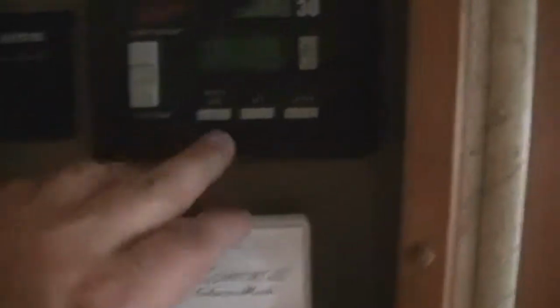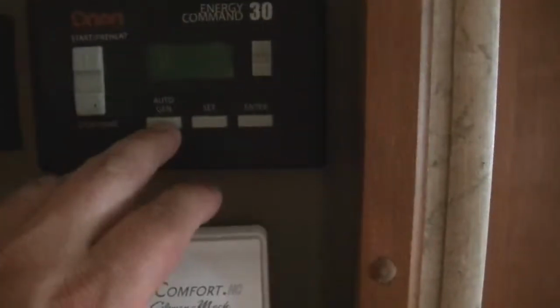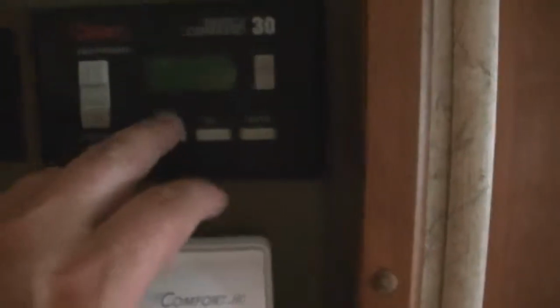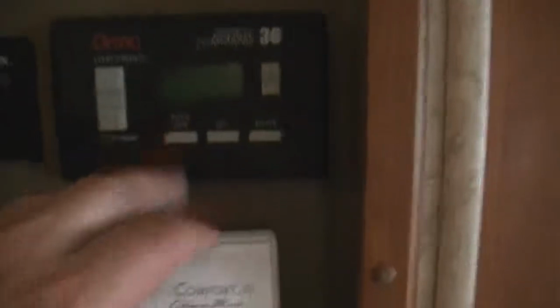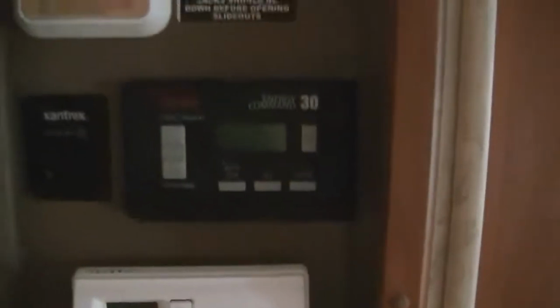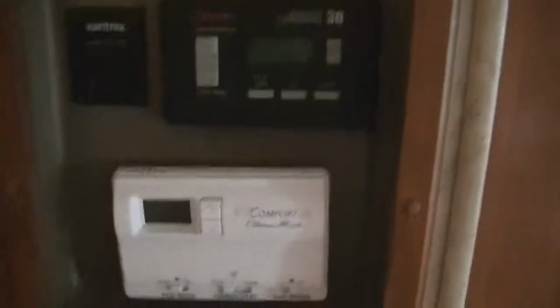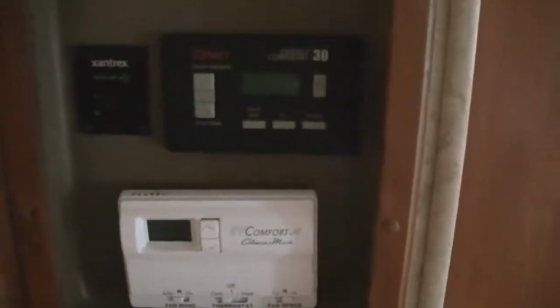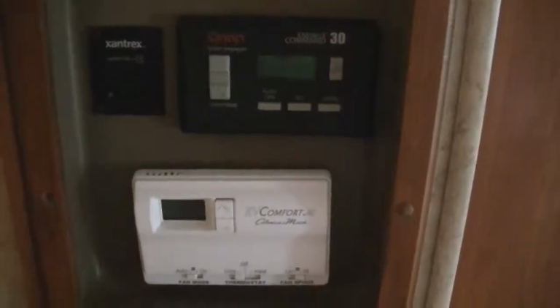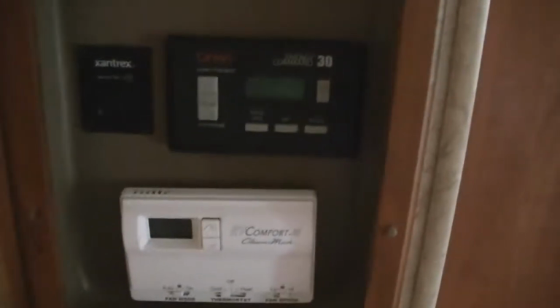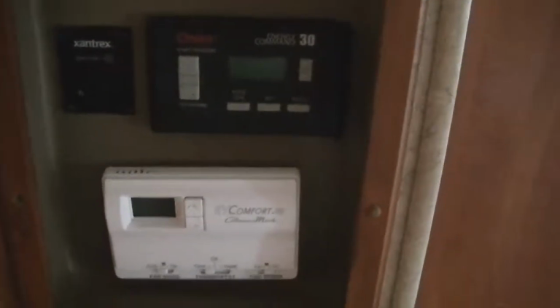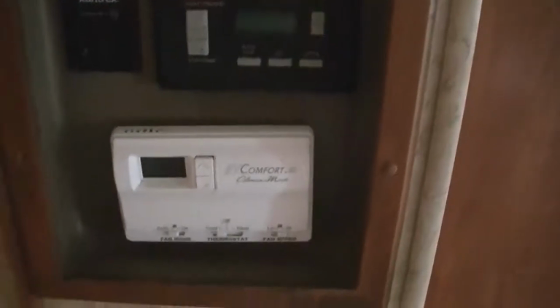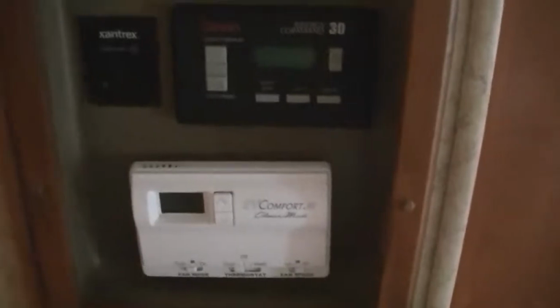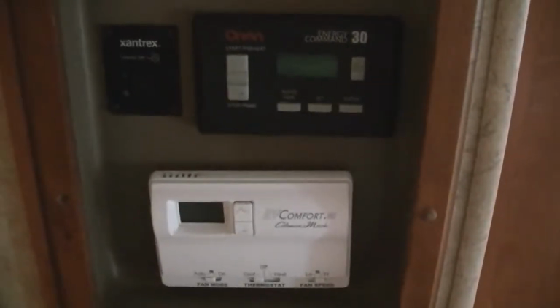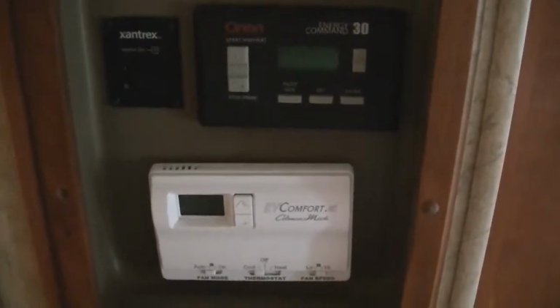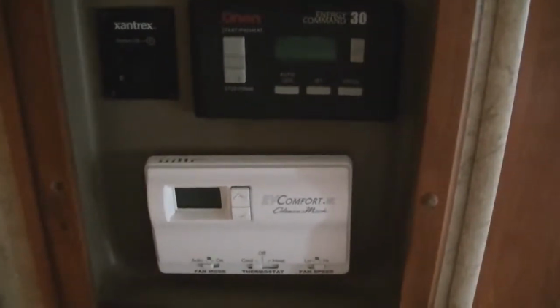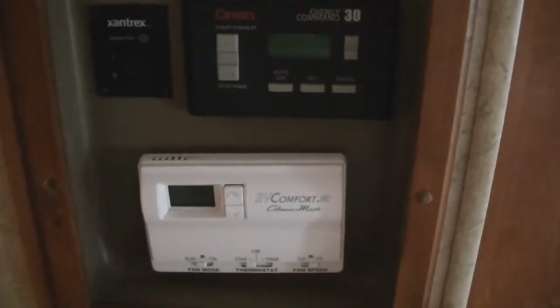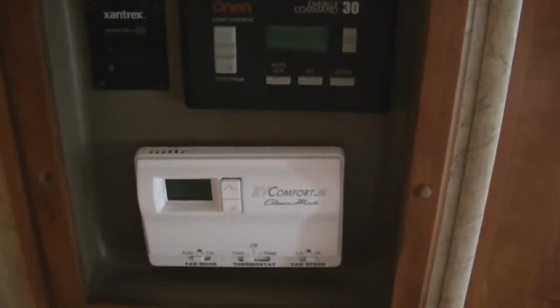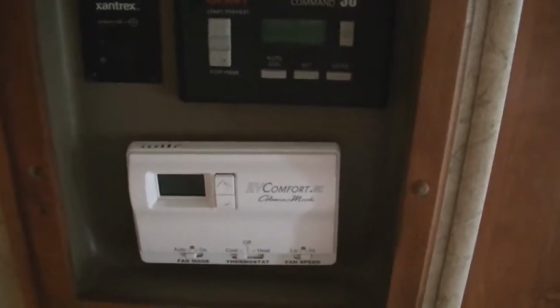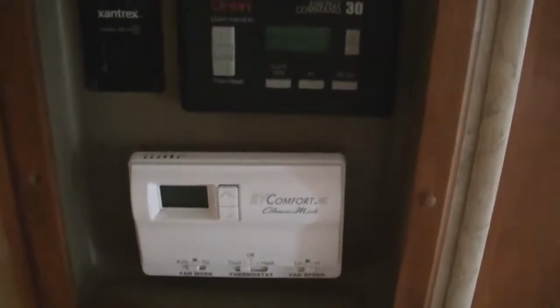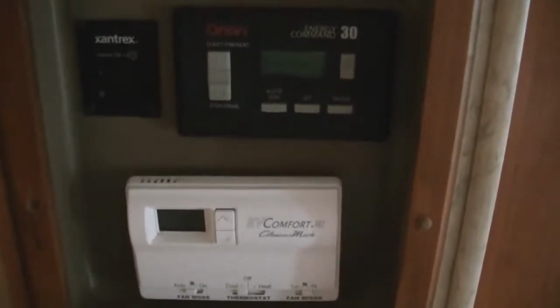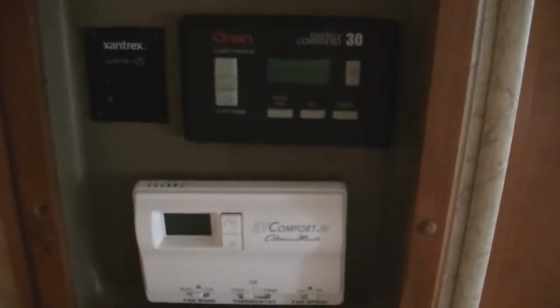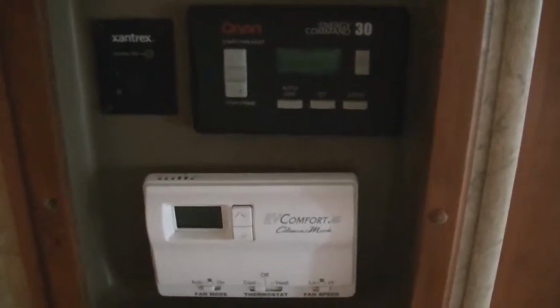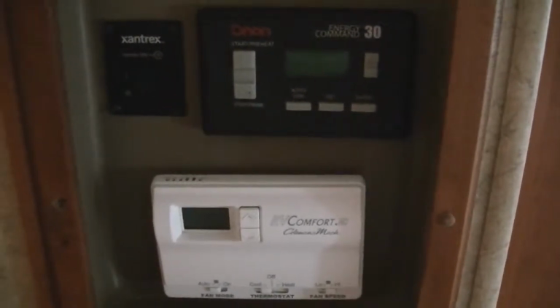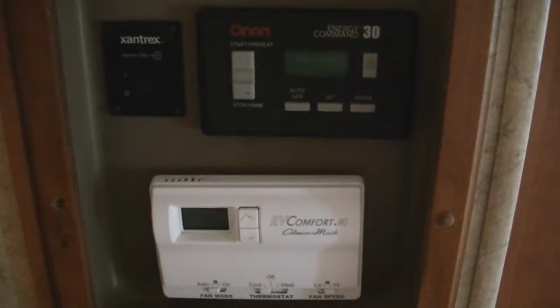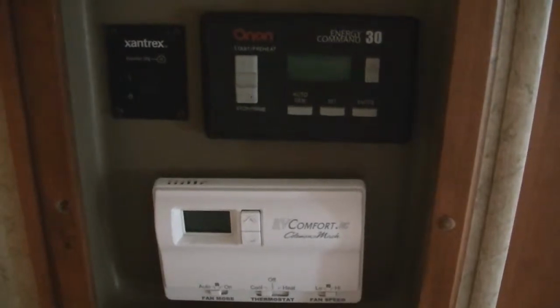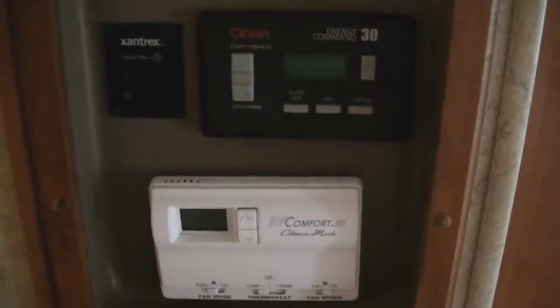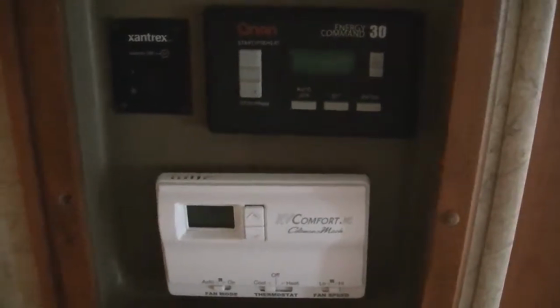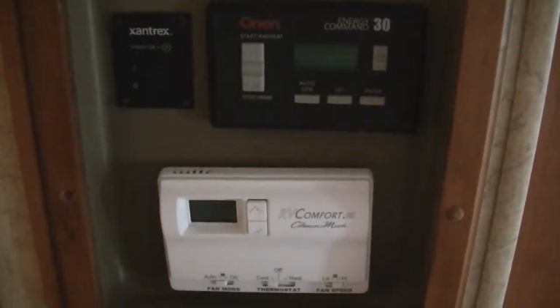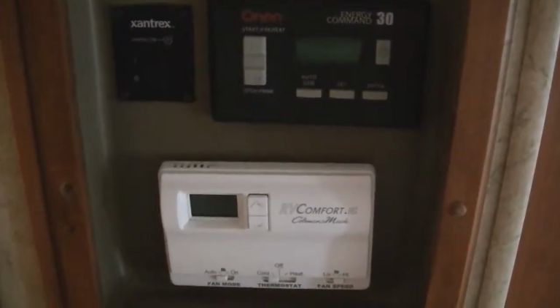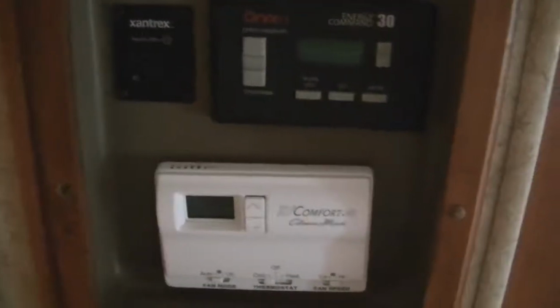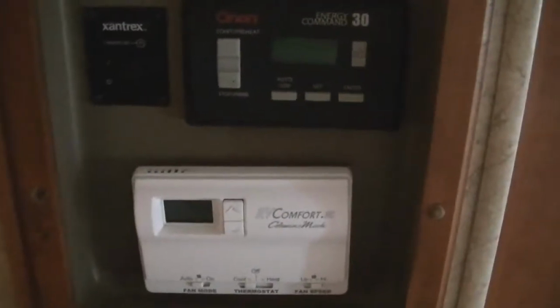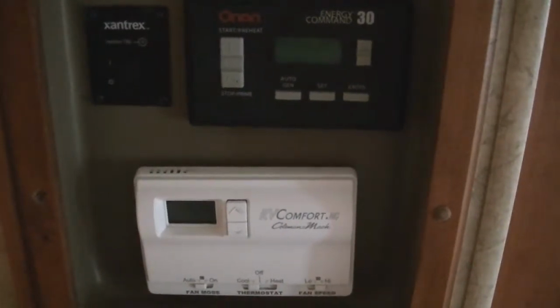Oh, and it is AutoGen. The thing about AutoGen is you can actually set the generator on a timer, so if you leave pets inside the coach and want the generator to turn on at a specific time to kick on with the AC and everything, you can set it.